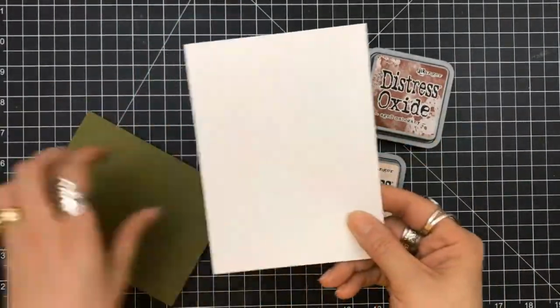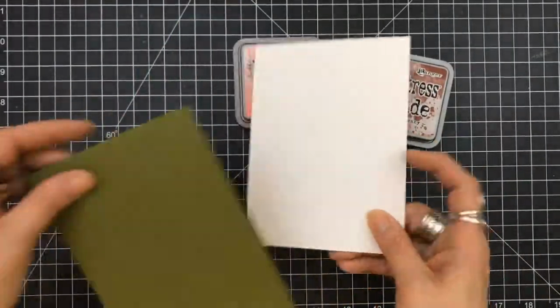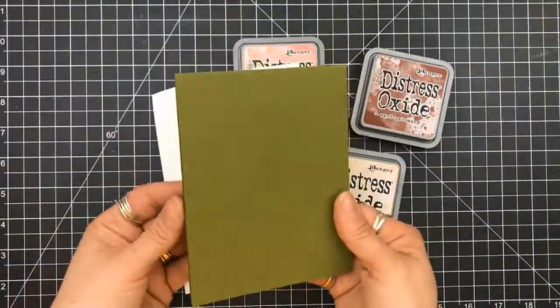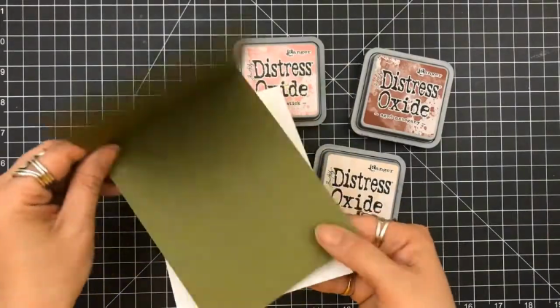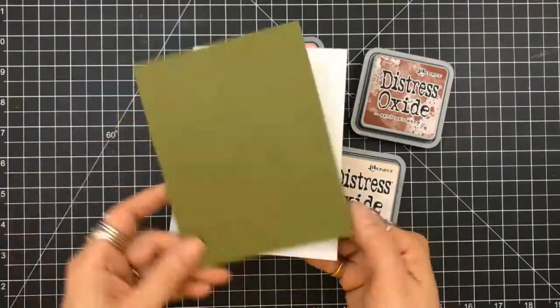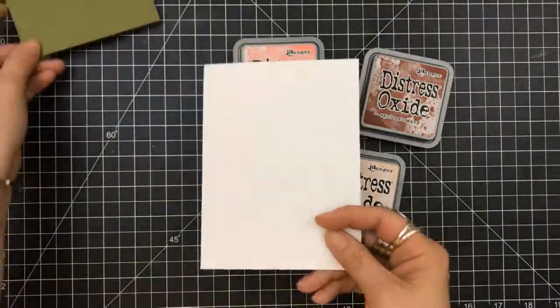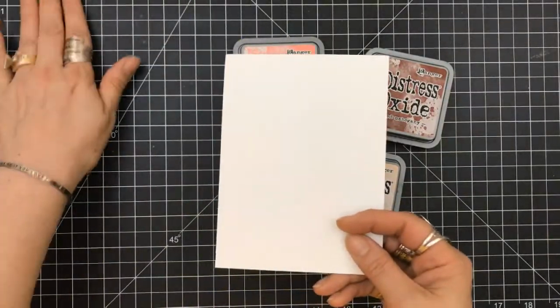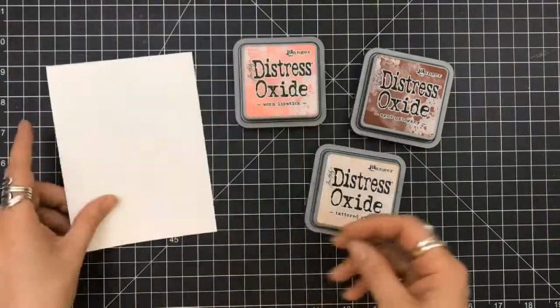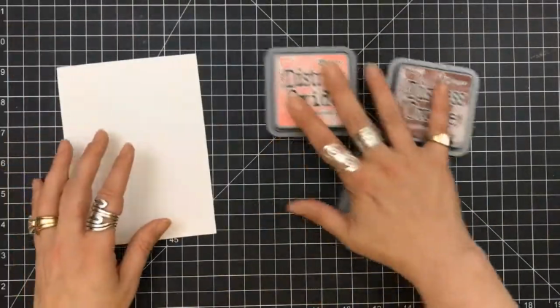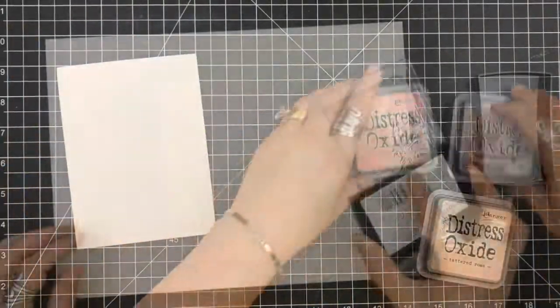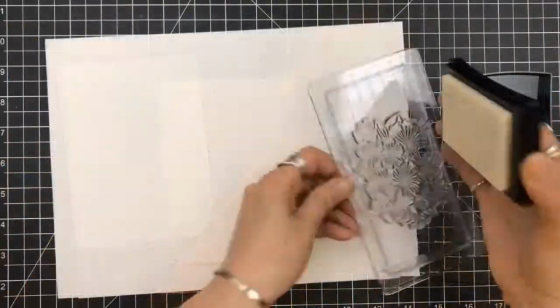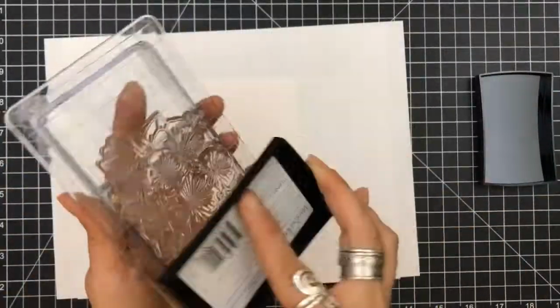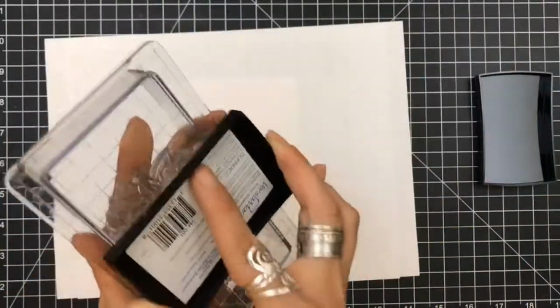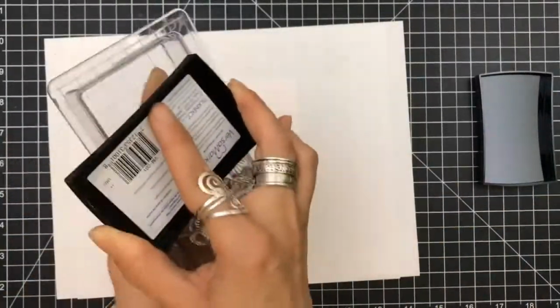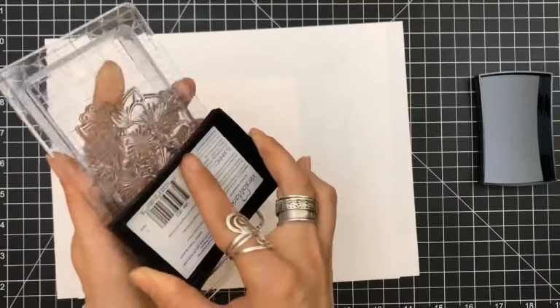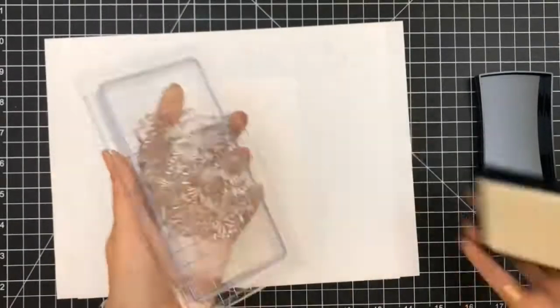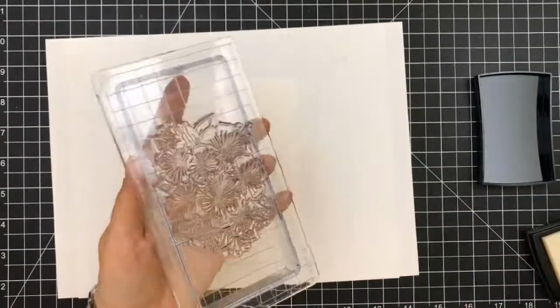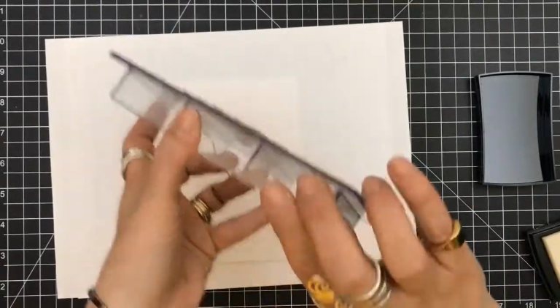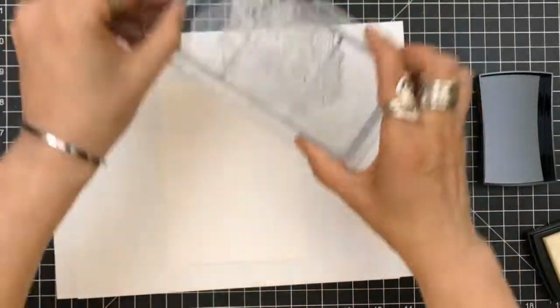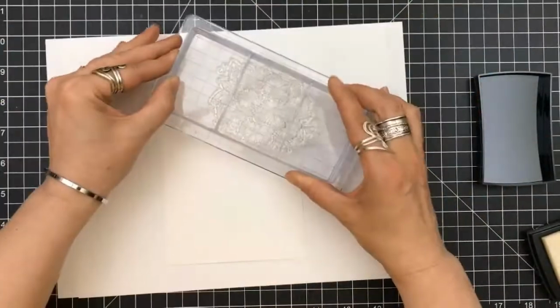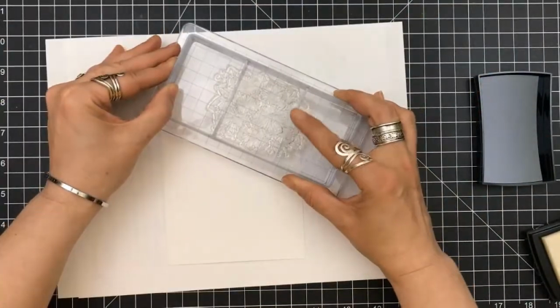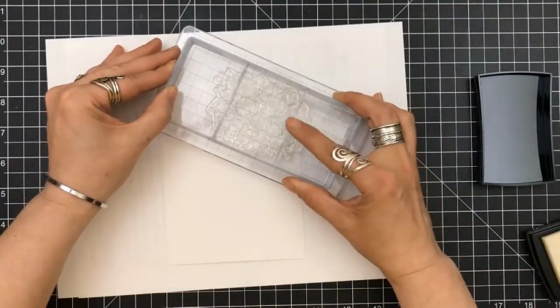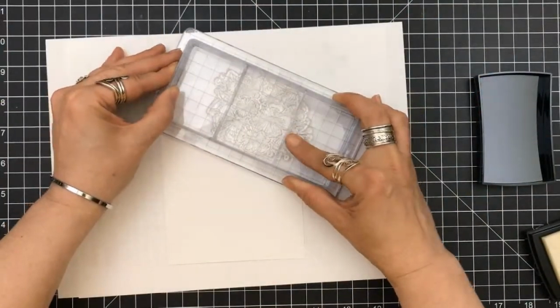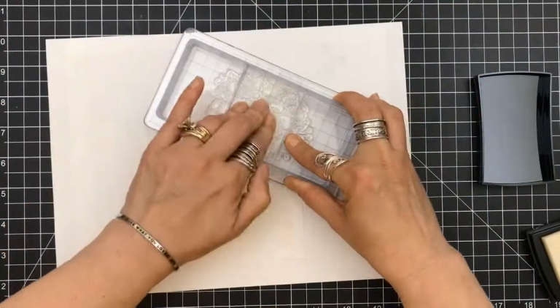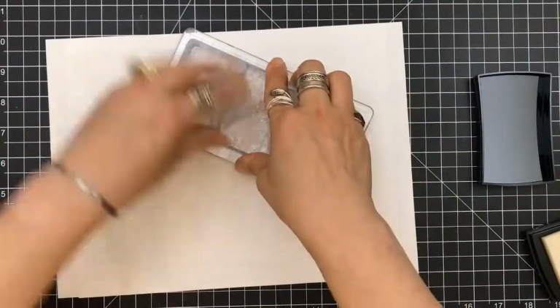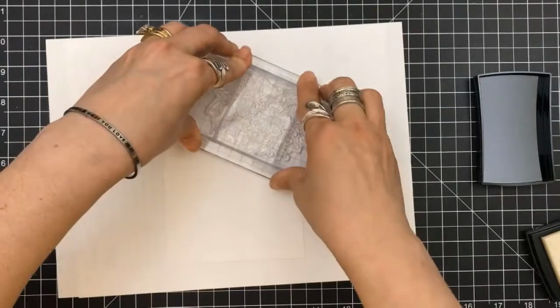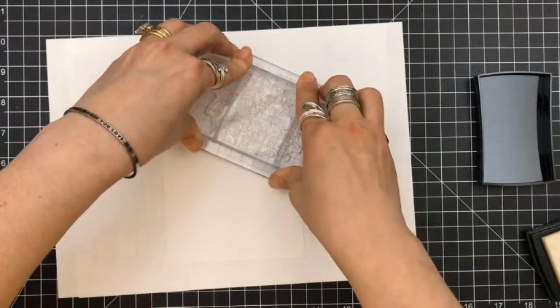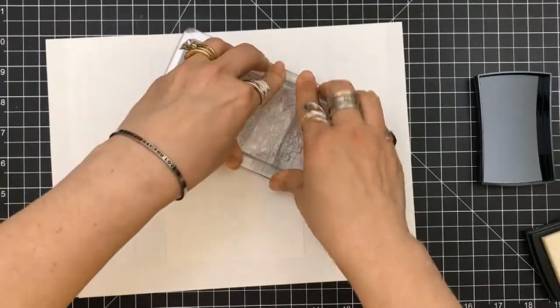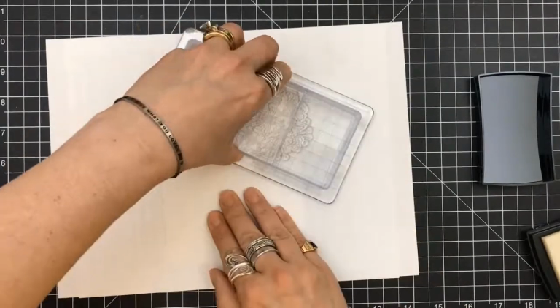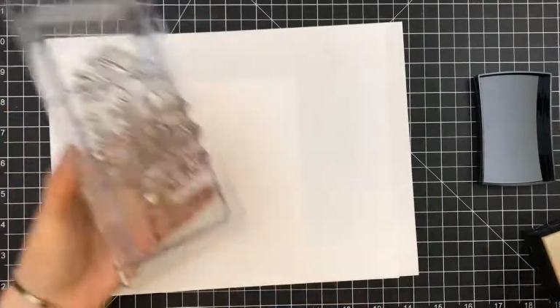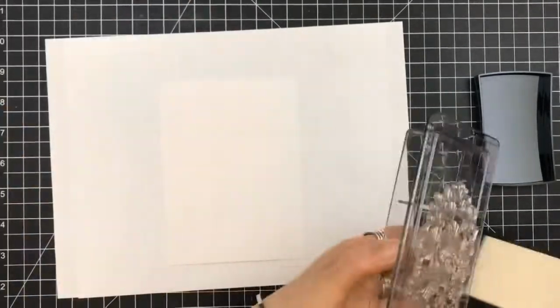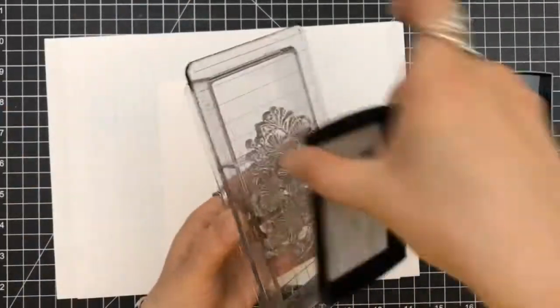I'm going to be using three Distress Oxides and I'm going to be doing my work on a piece of Bristol paper. This is measuring 6 by 4.5 because I just take a sheet and I cut it in quarters.